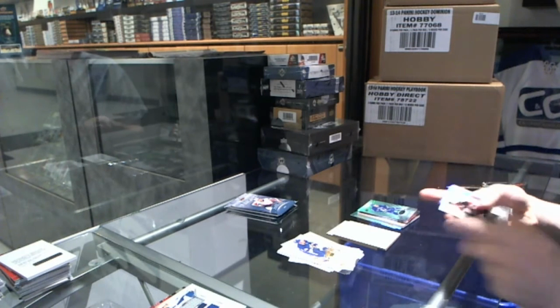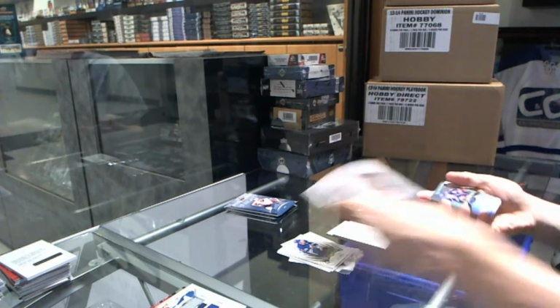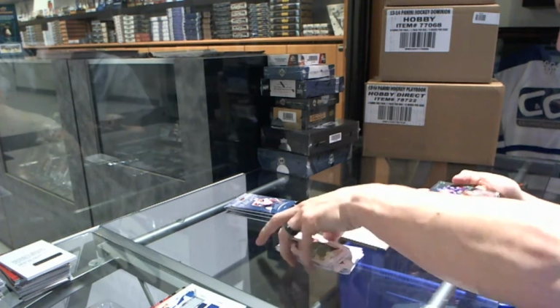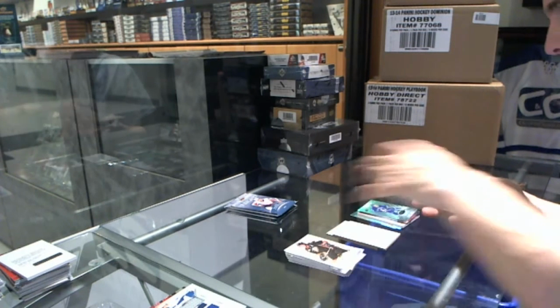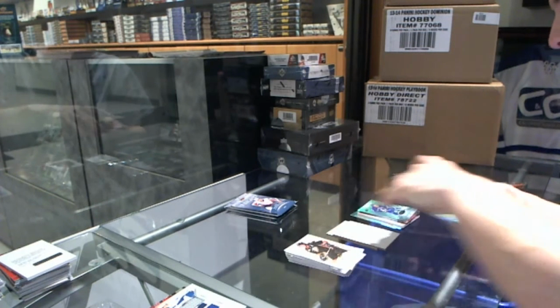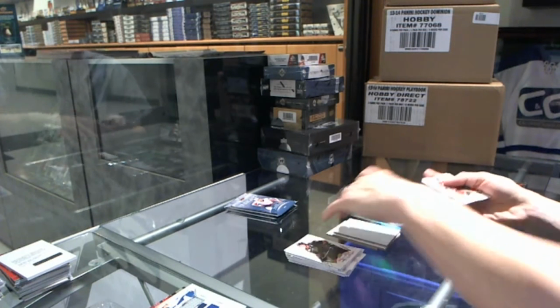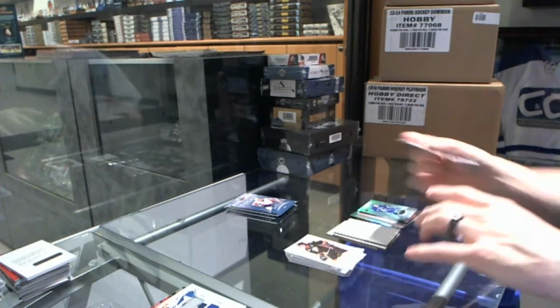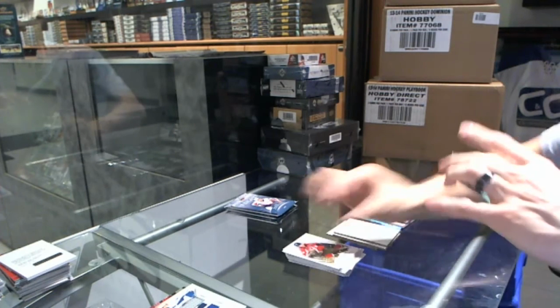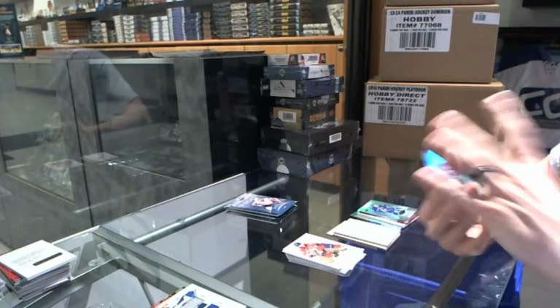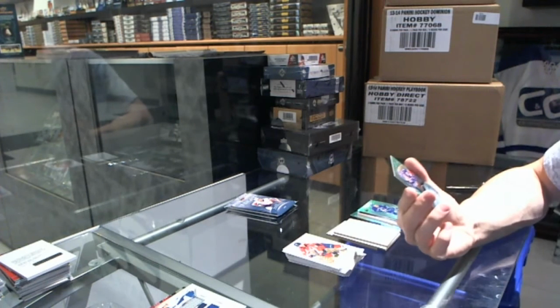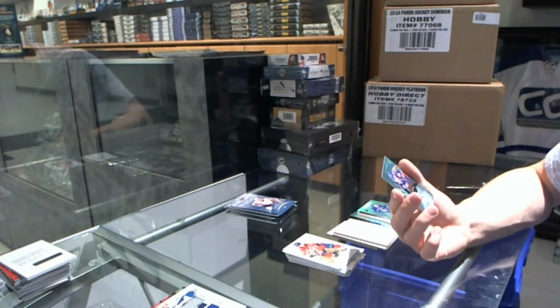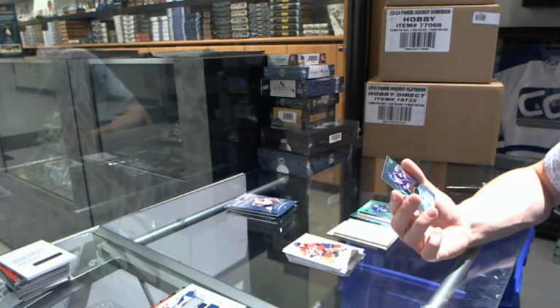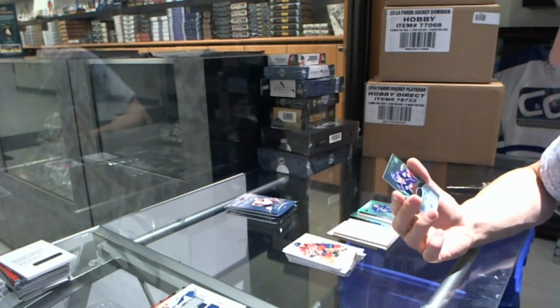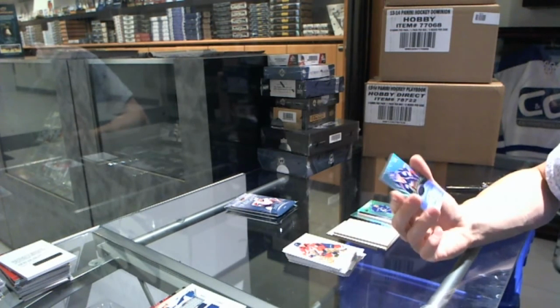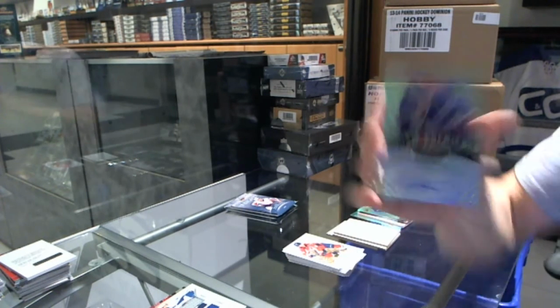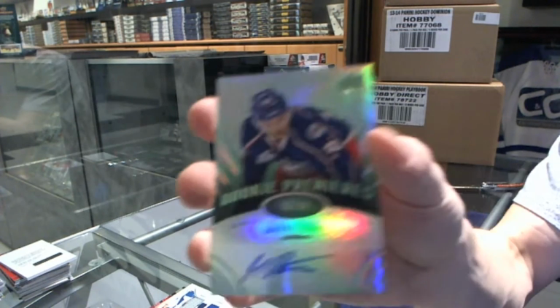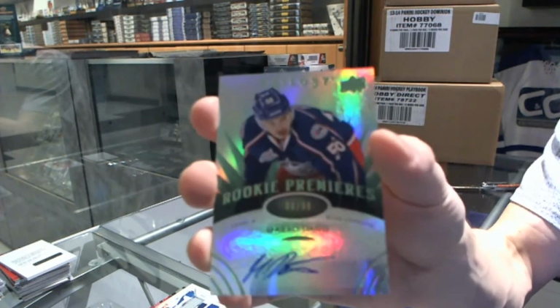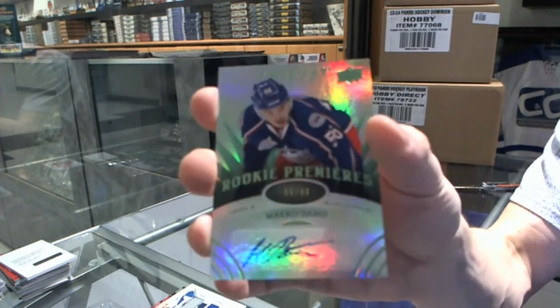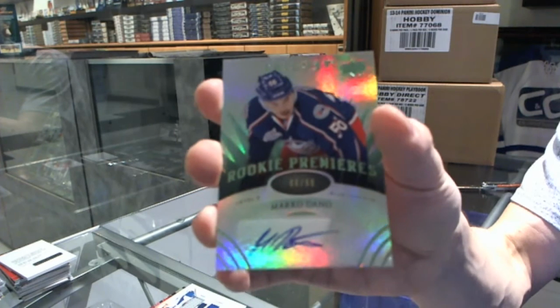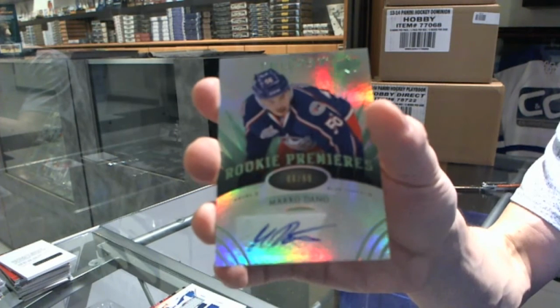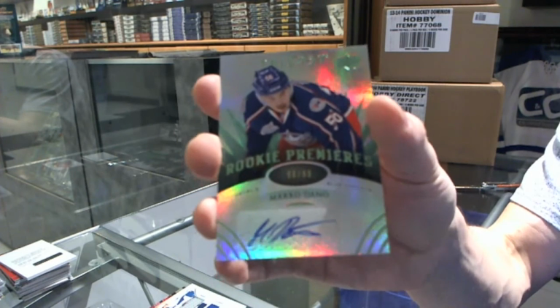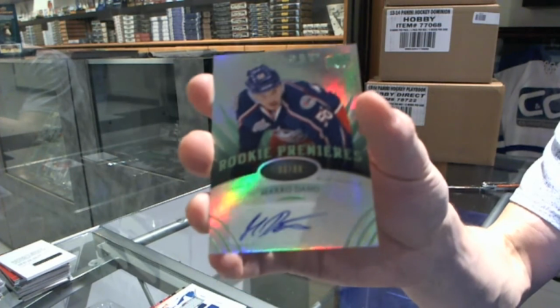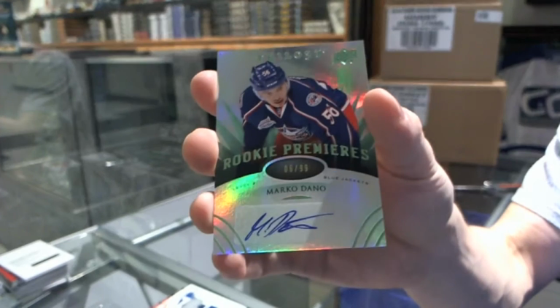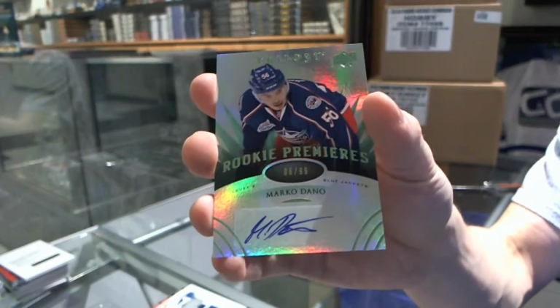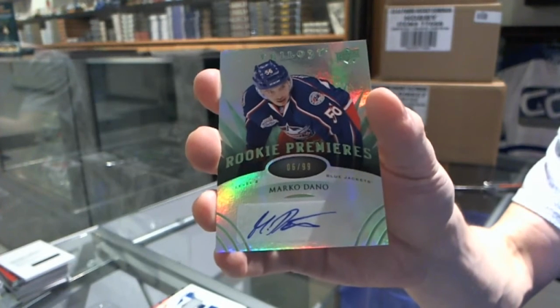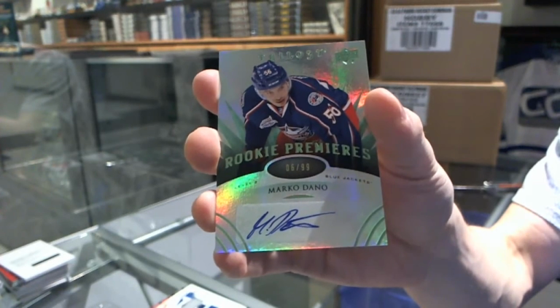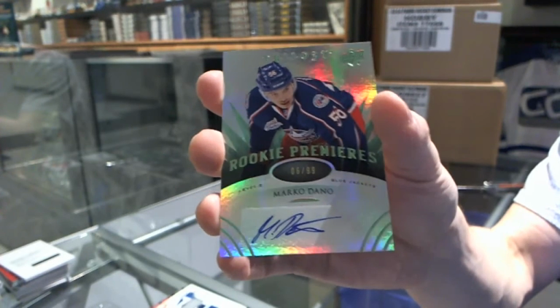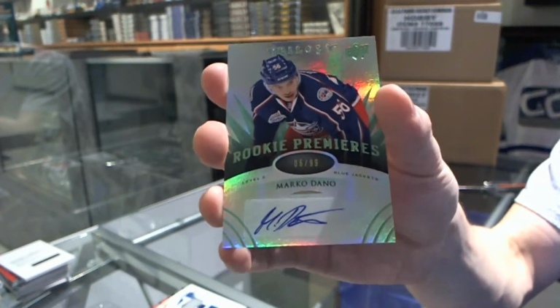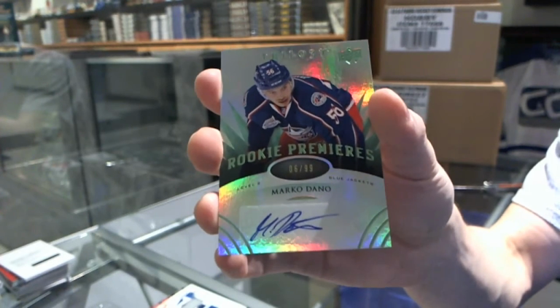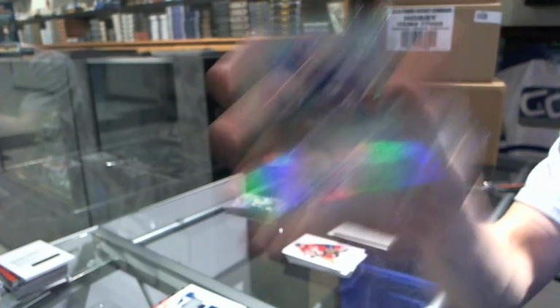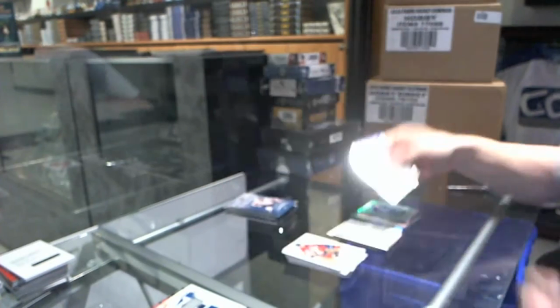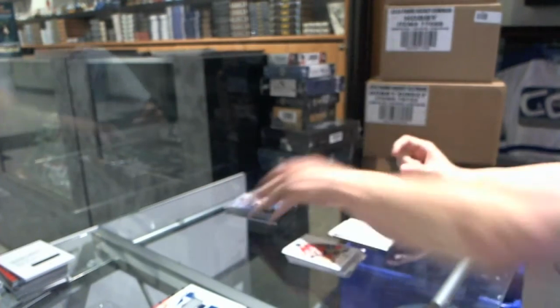We've got a Radiance Green, Level 2 Rookie Autograph, number 299 for the Columbus Blue Jackets, Marco Dana.